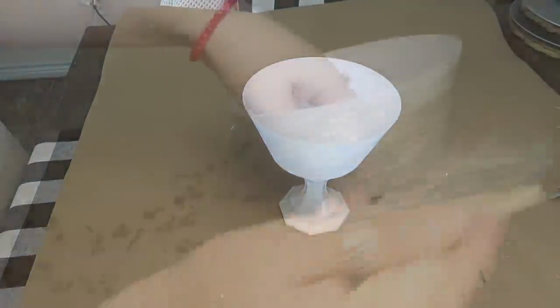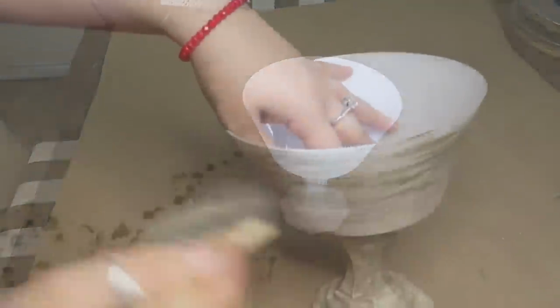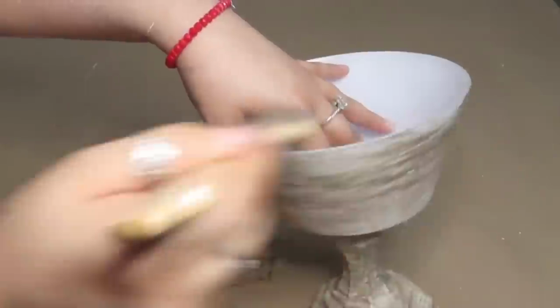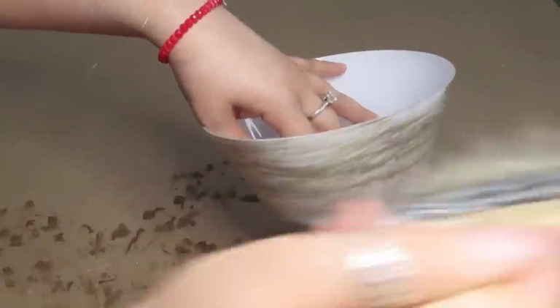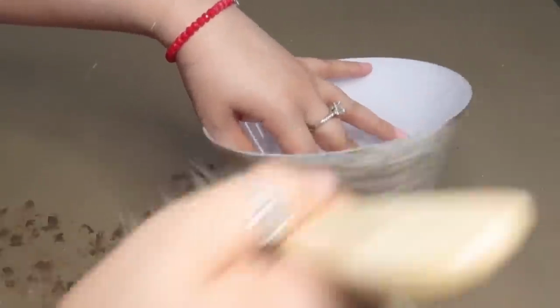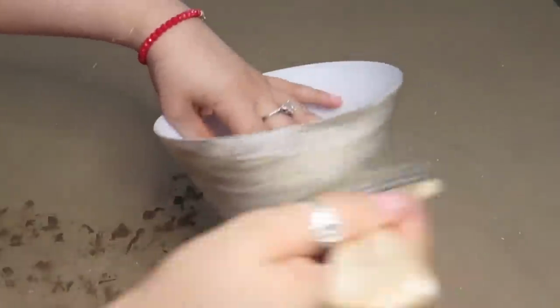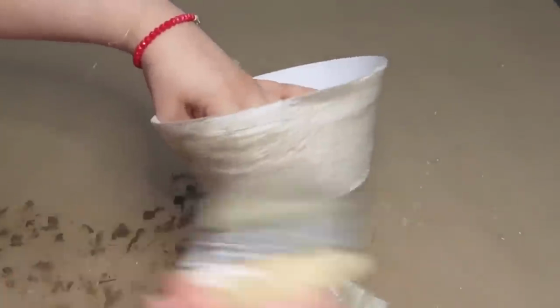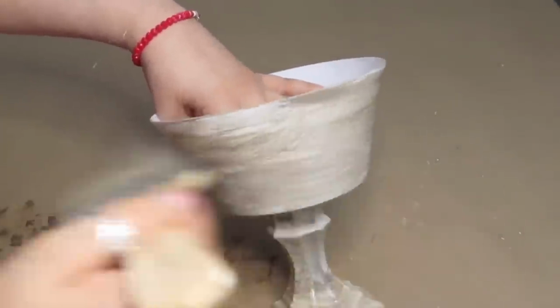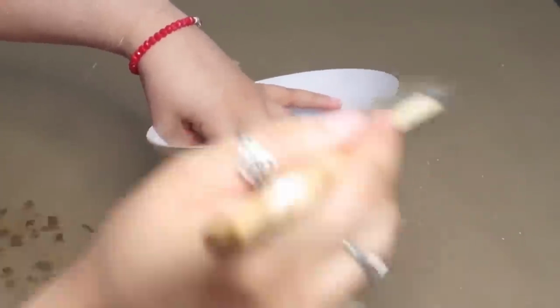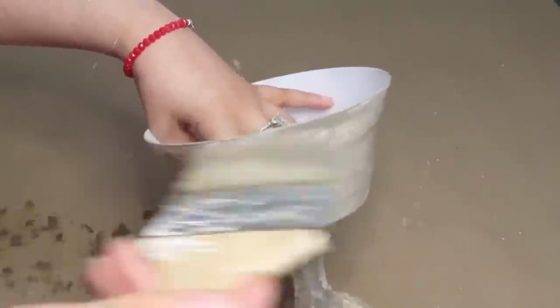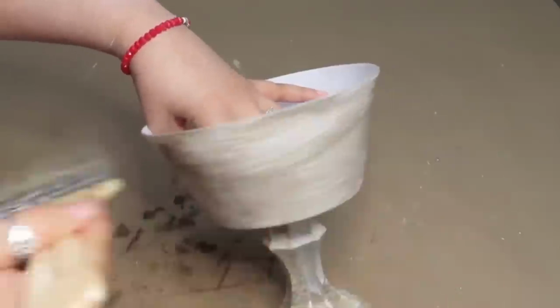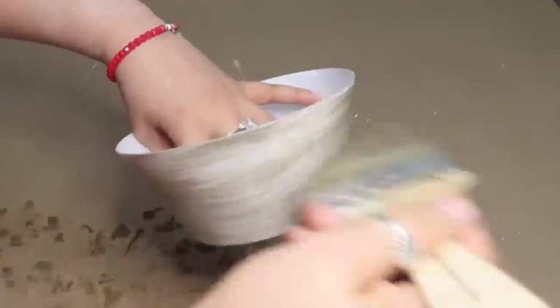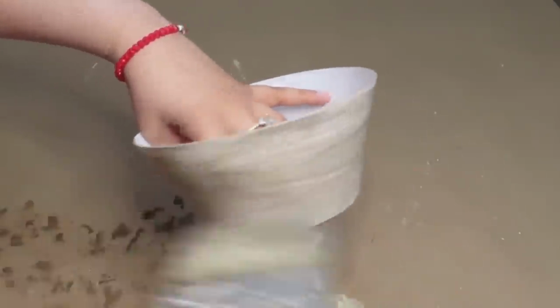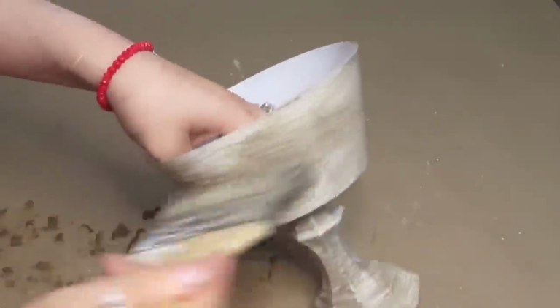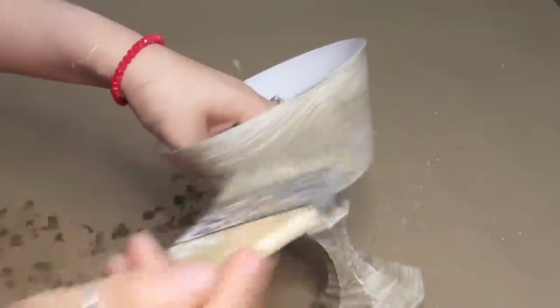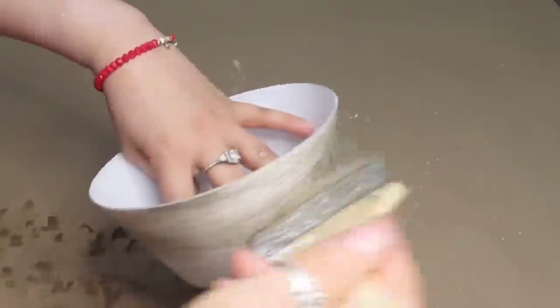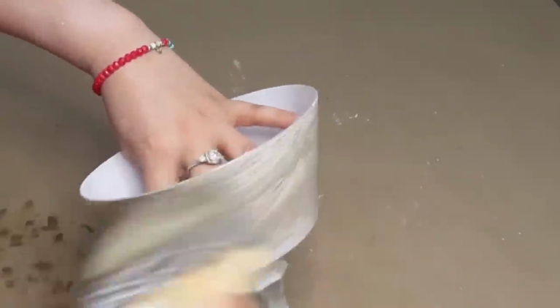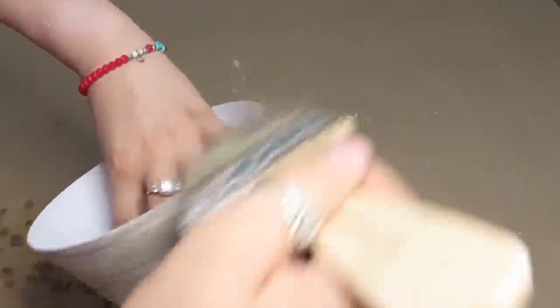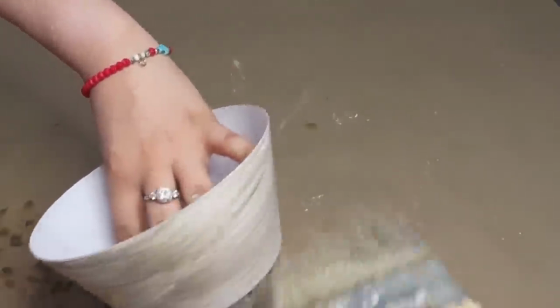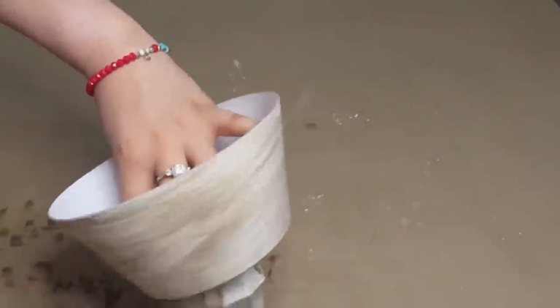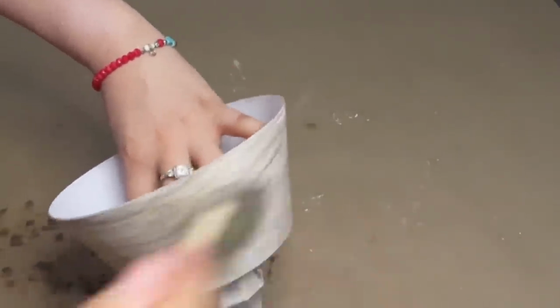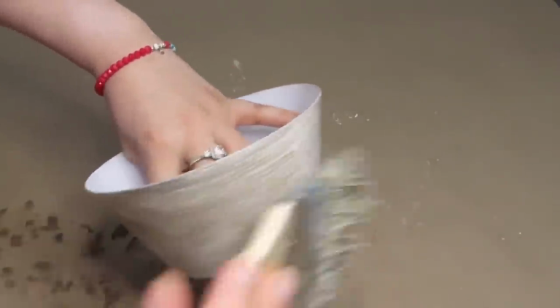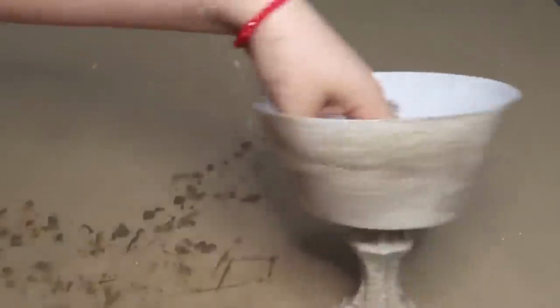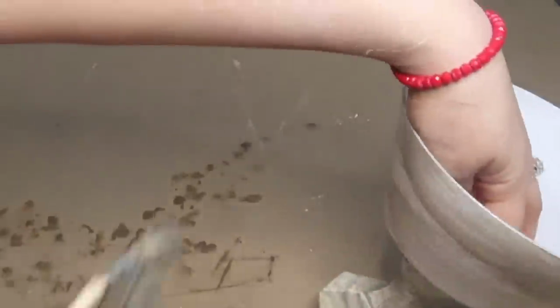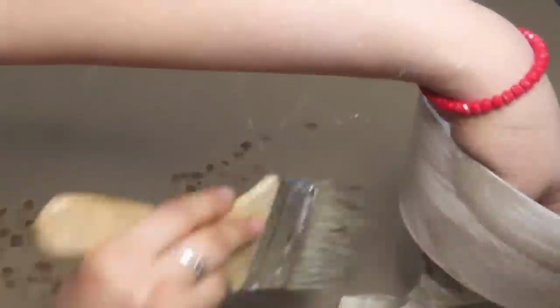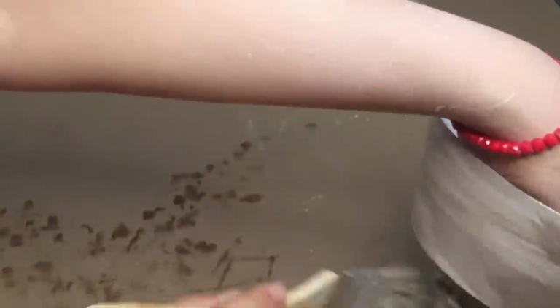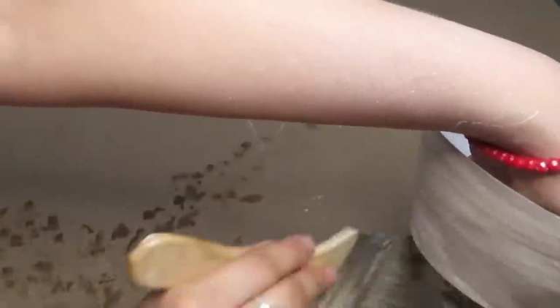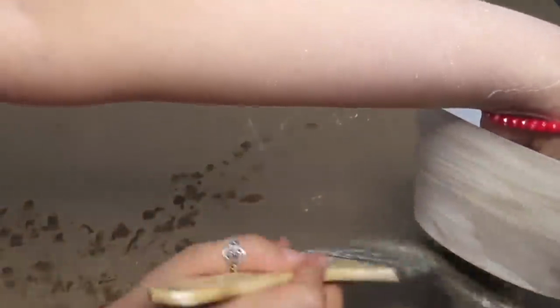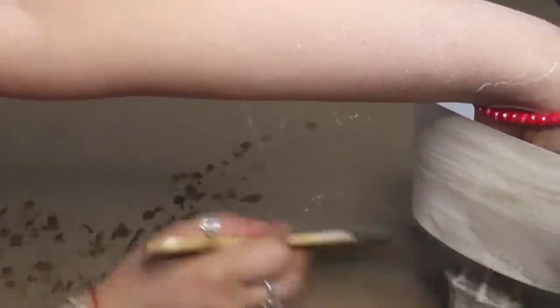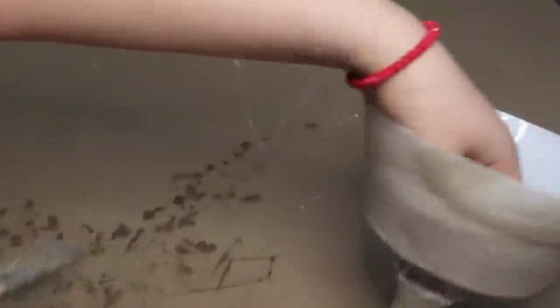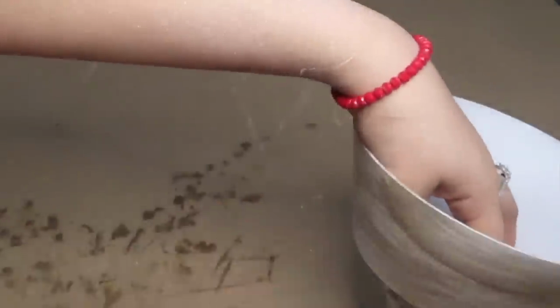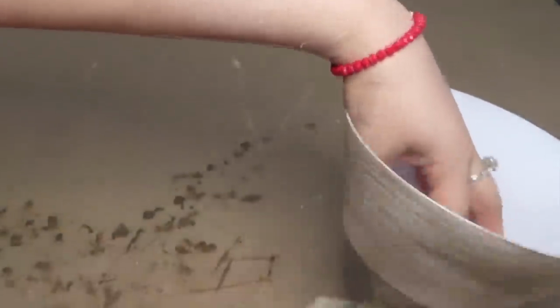At this point, I thought the white looked a little bit too simple, so I decided to use some chalk paint, which was the color Elephant in the brand Waverly.